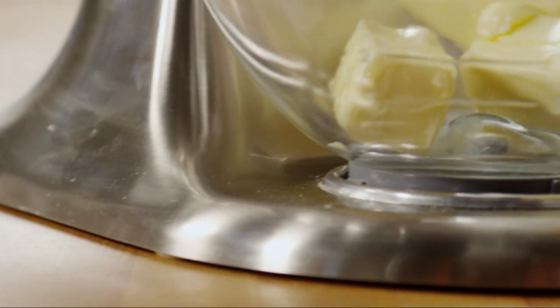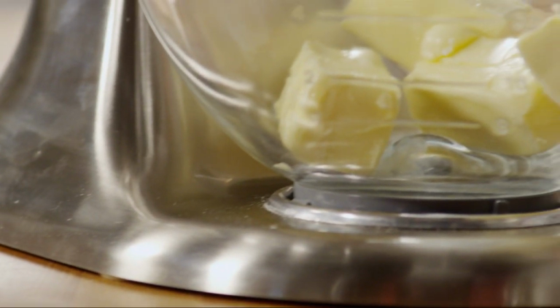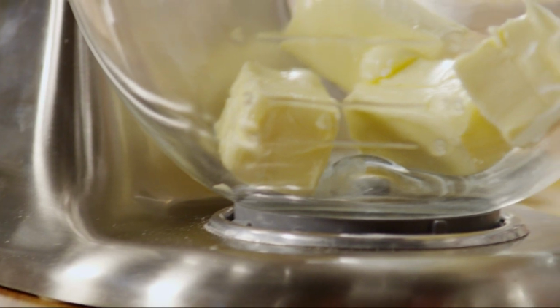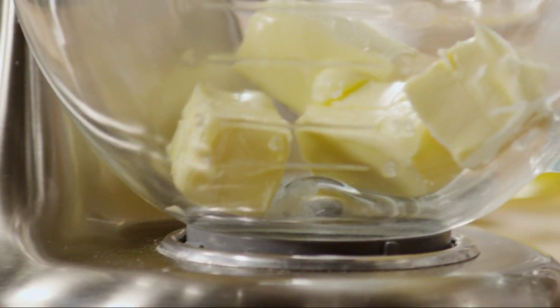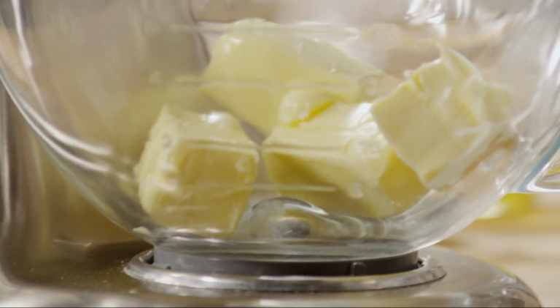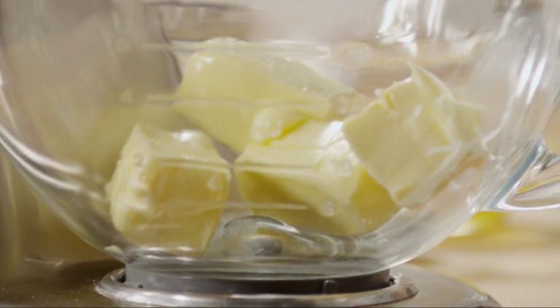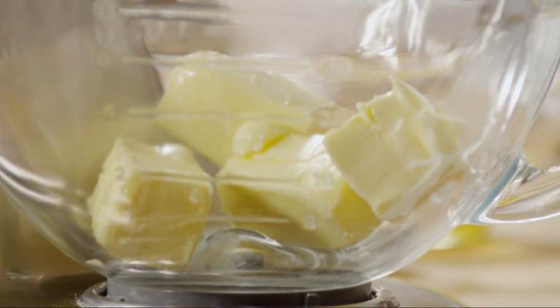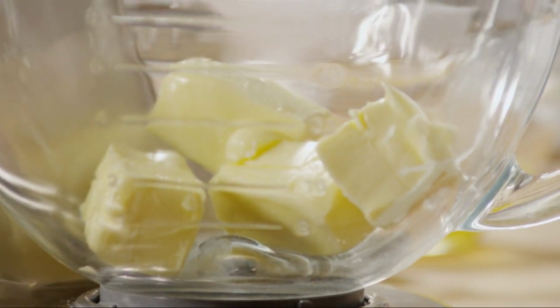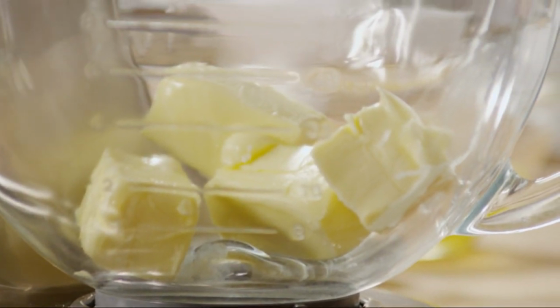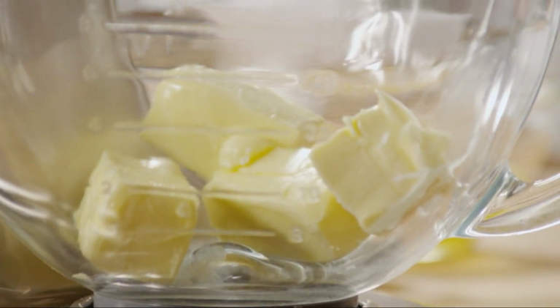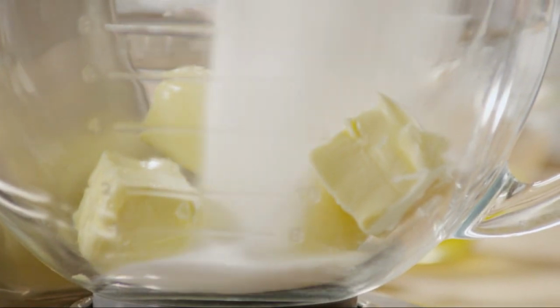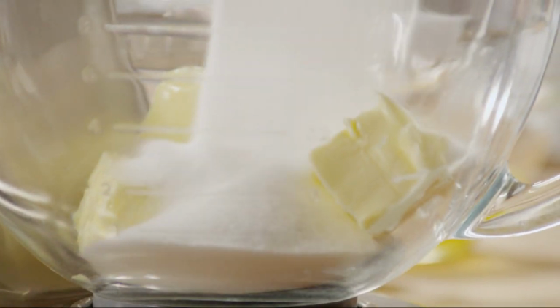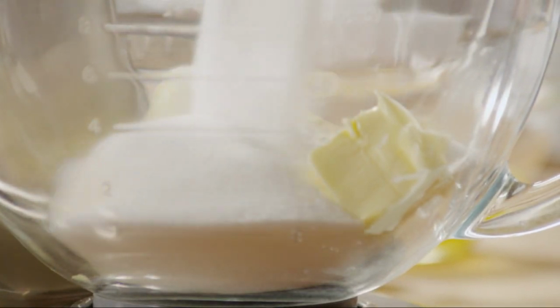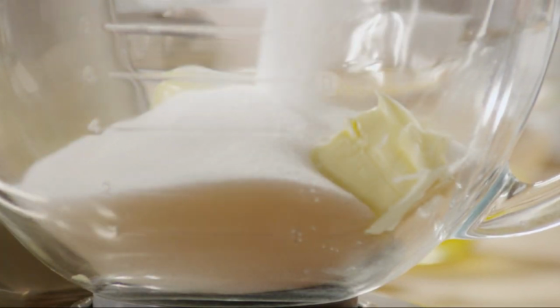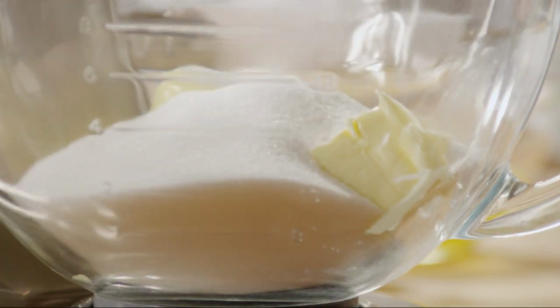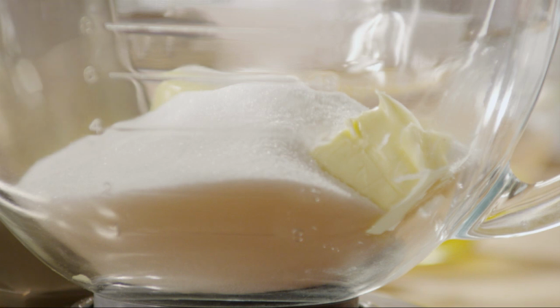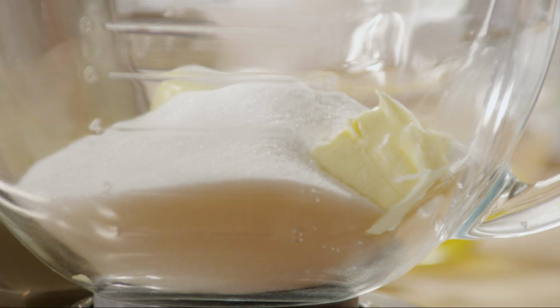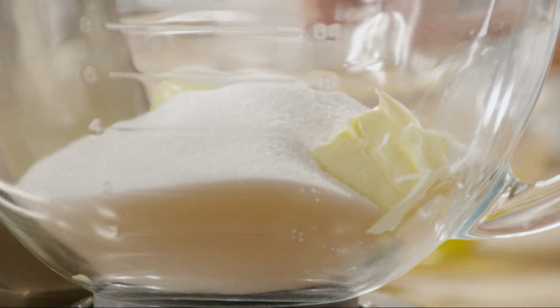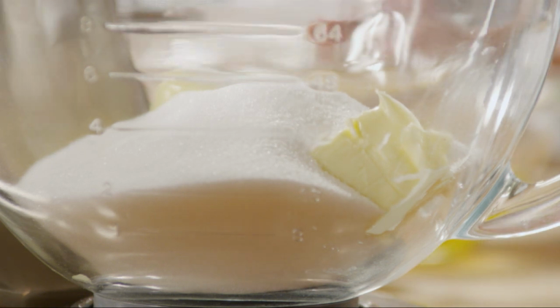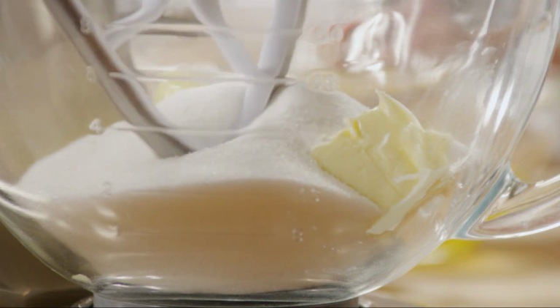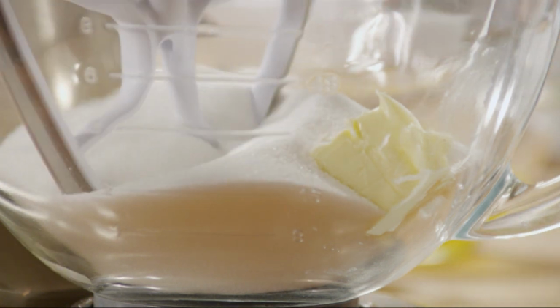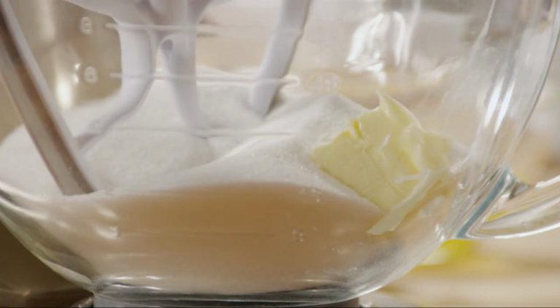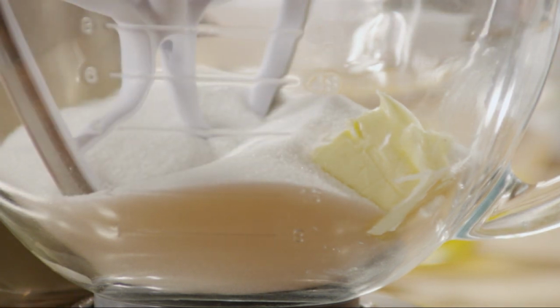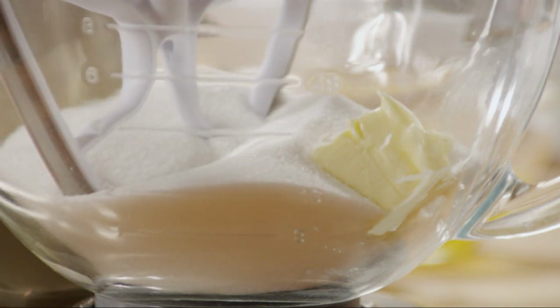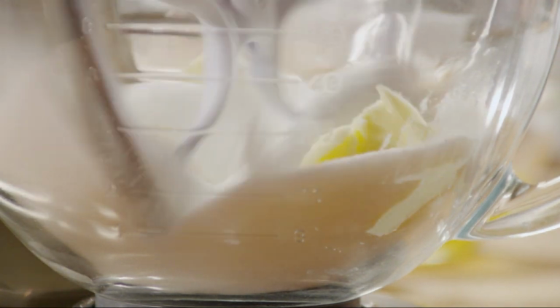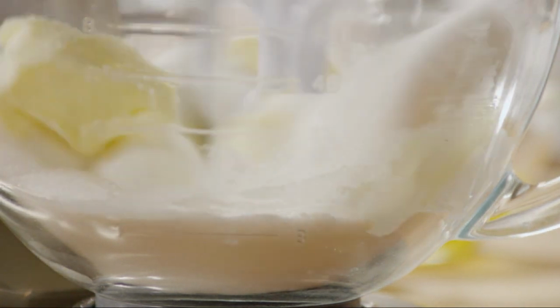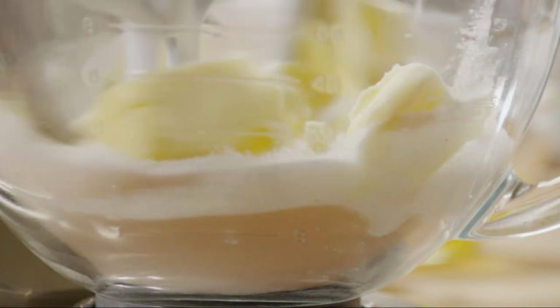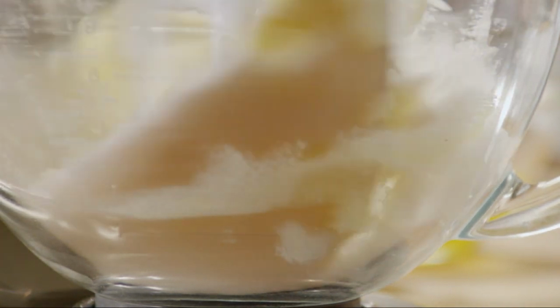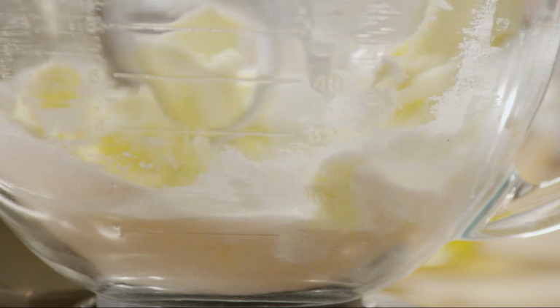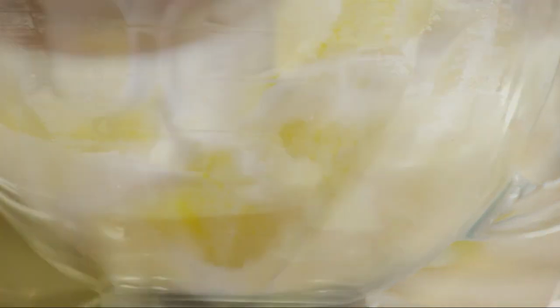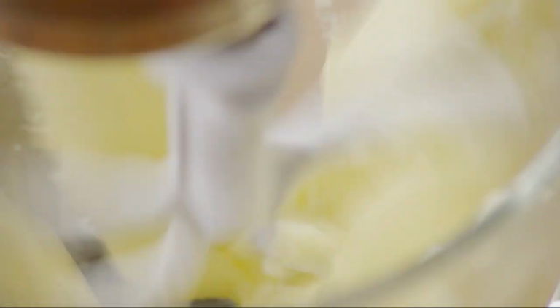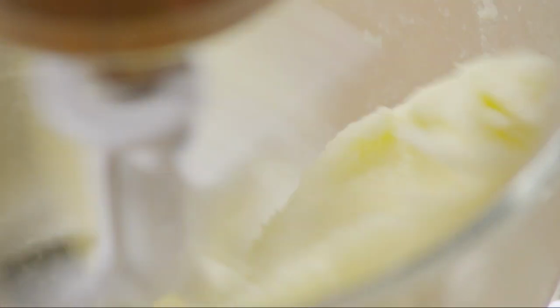Next, place 1 cup of softened, unsalted butter in the bowl of your stand mixer and add 2 cups of sugar. Beat the butter and sugar on medium-high speed until it's light and fluffy.